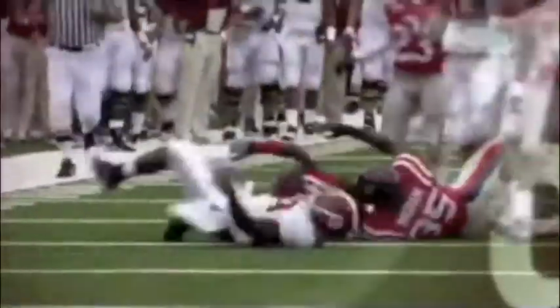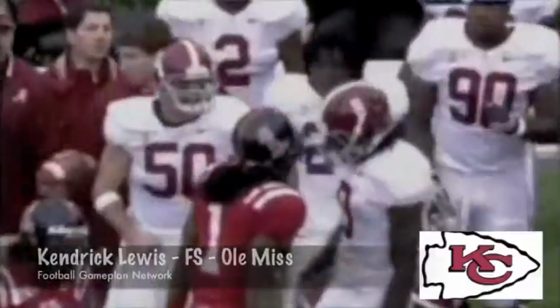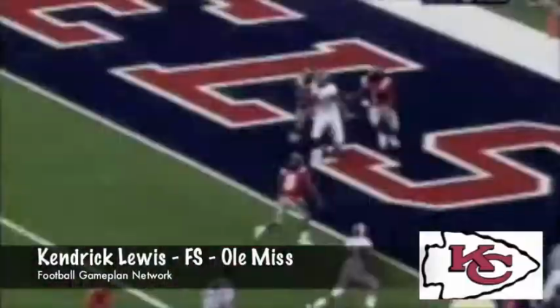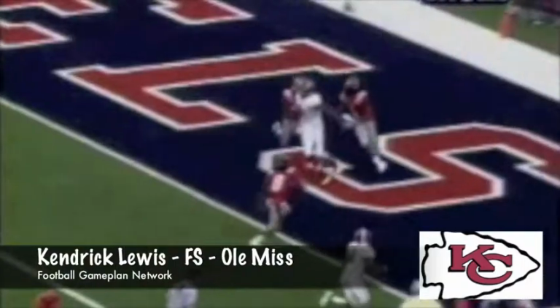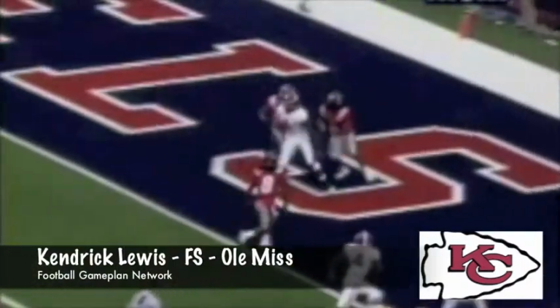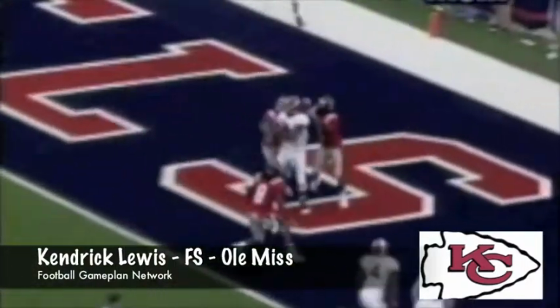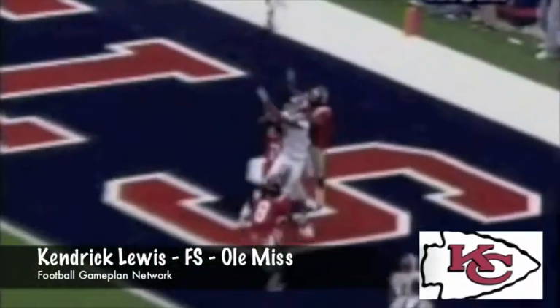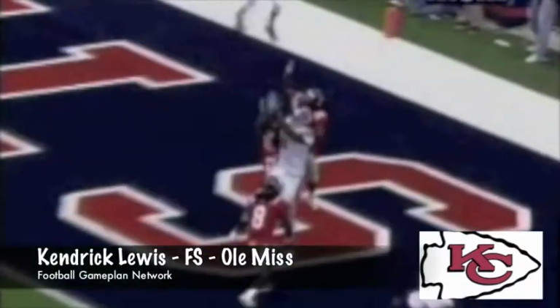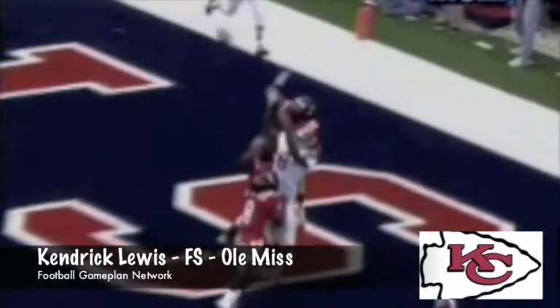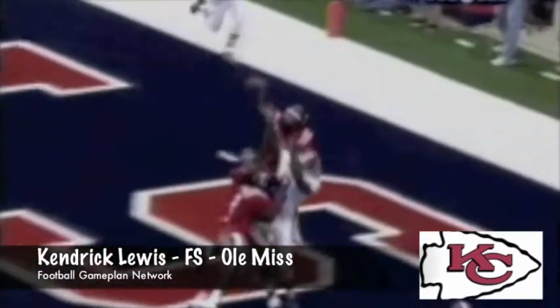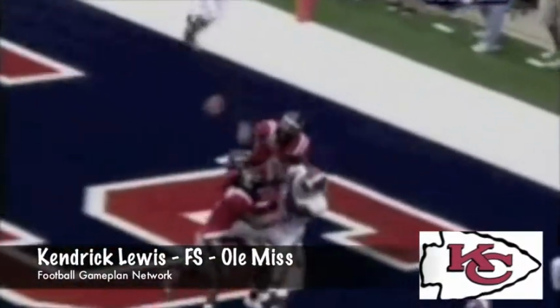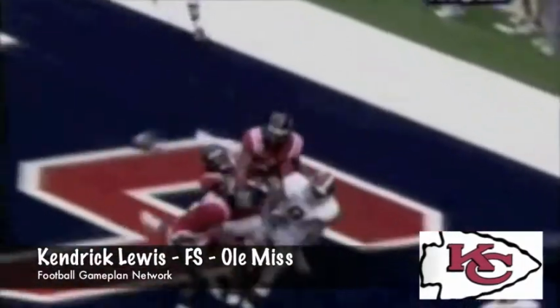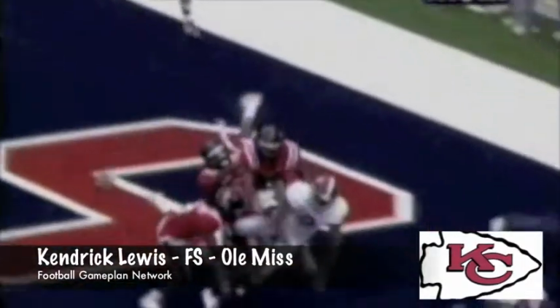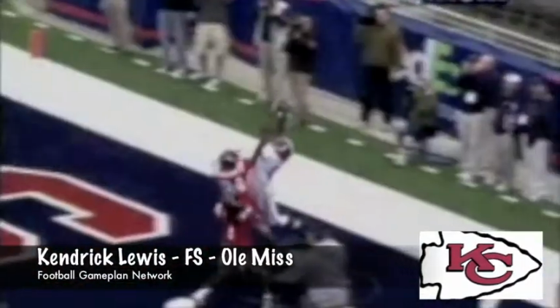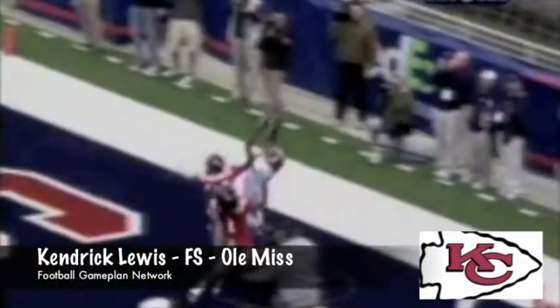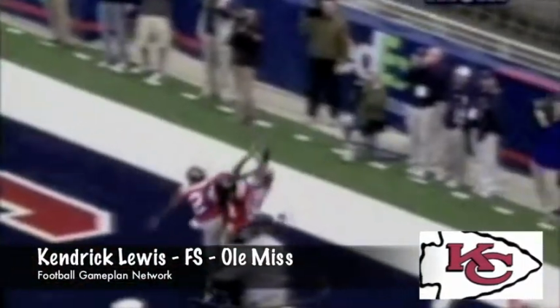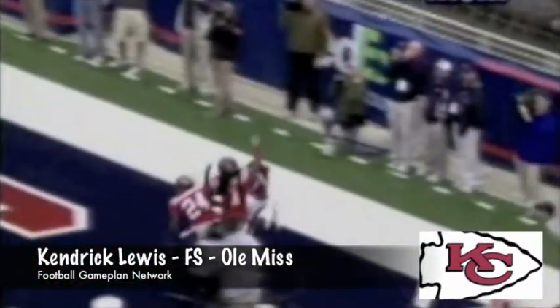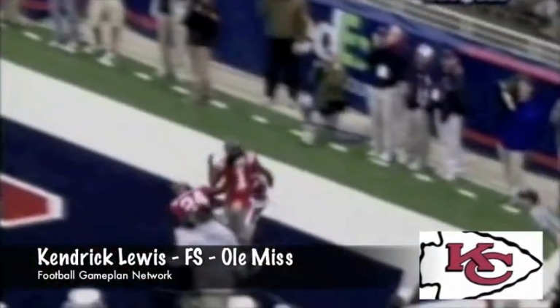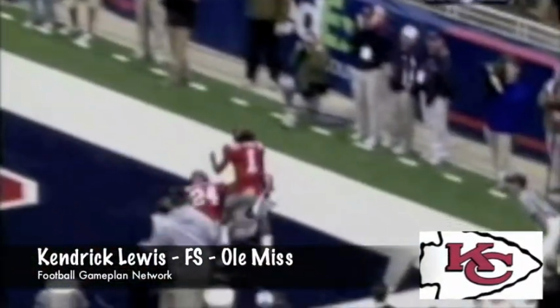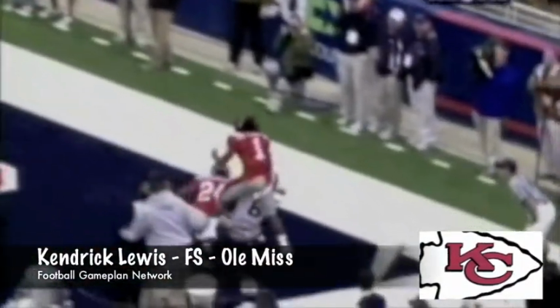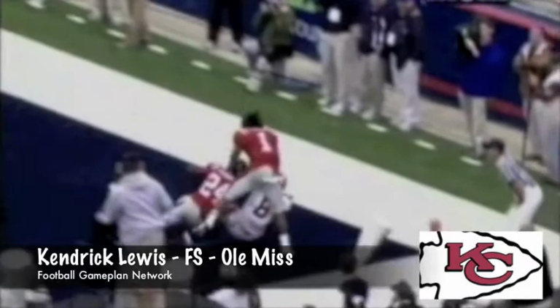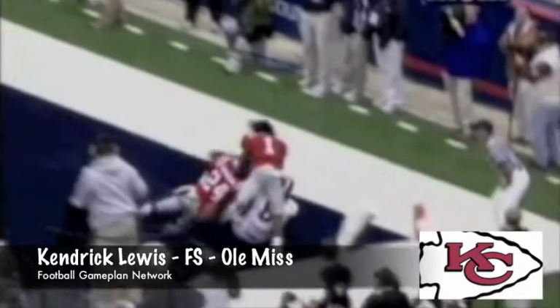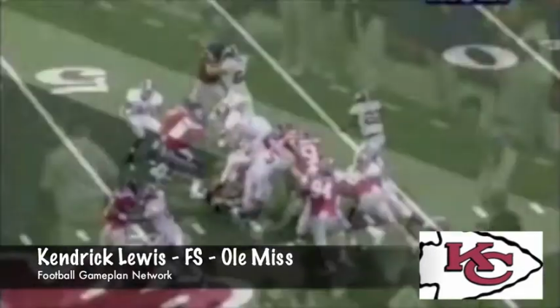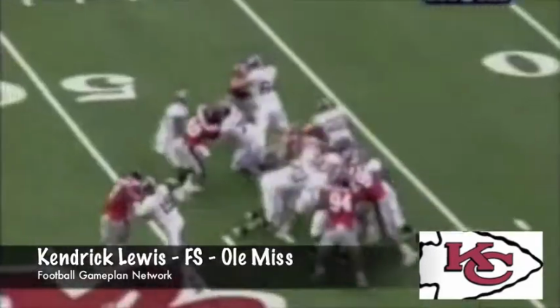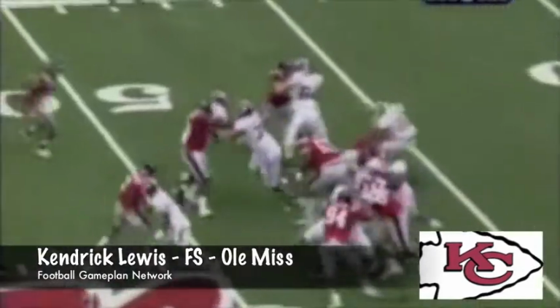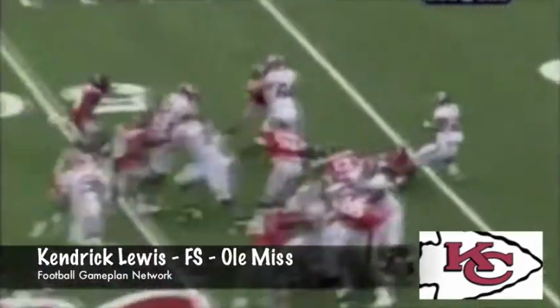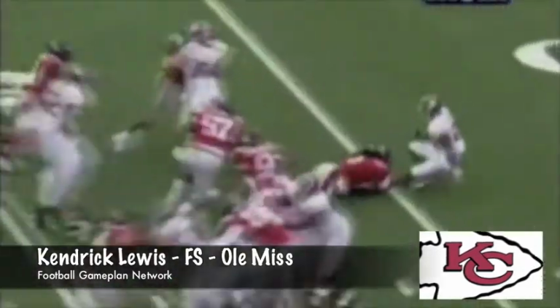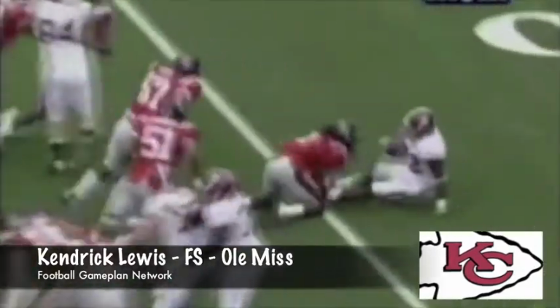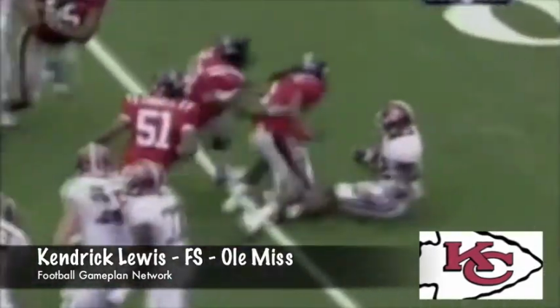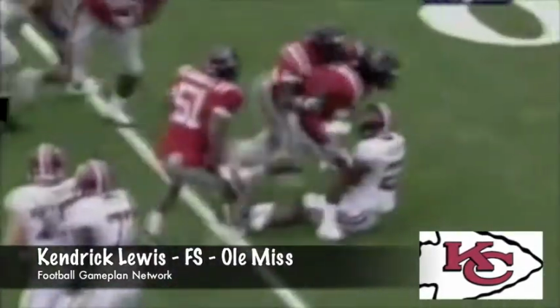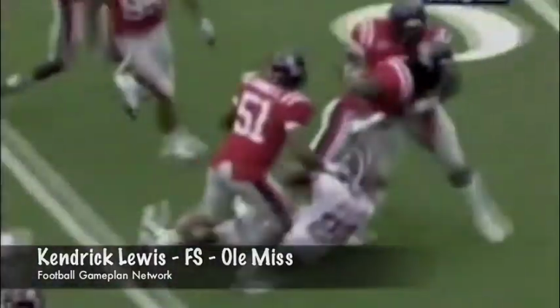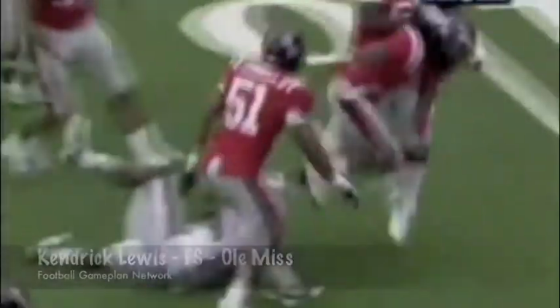So now you look at the secondary that has Eric Berry, Kendrick Lewis, Javier Arenas, Brandon Carr, and Brandon Flowers. The Chiefs' secondary went from a weakness to now a strength off one weekend.